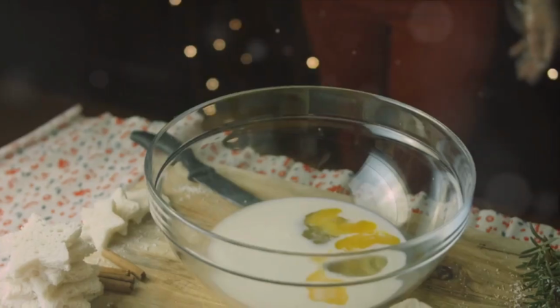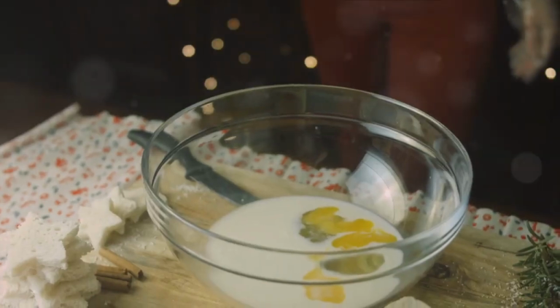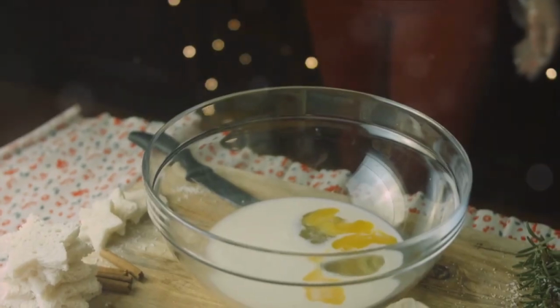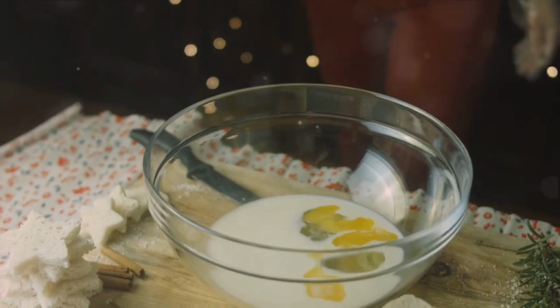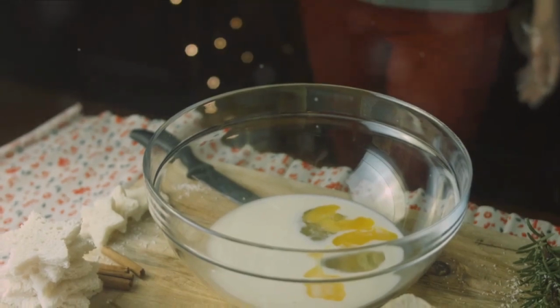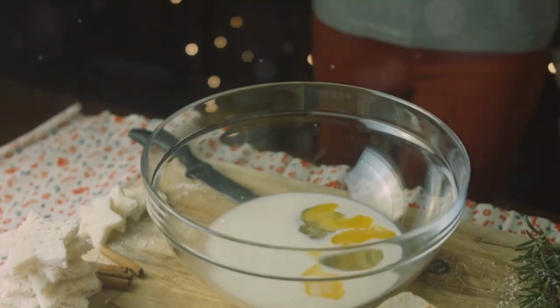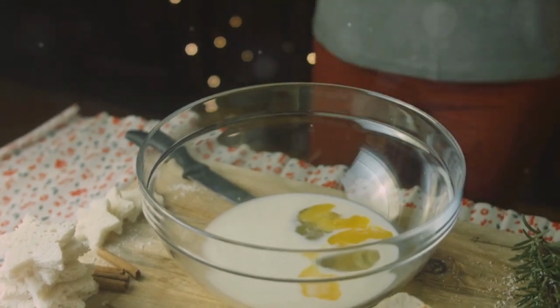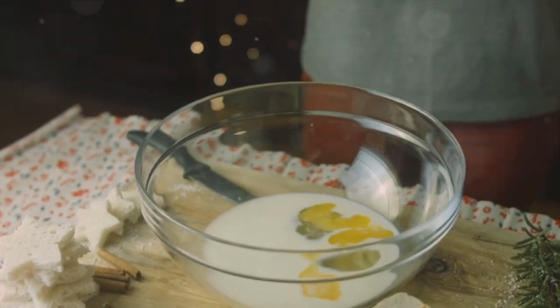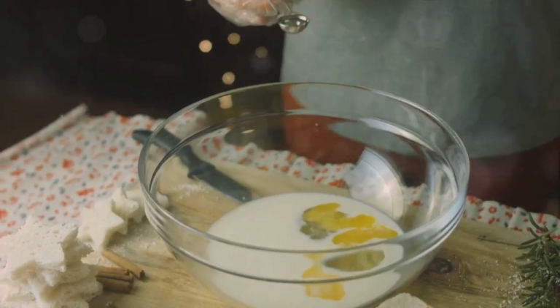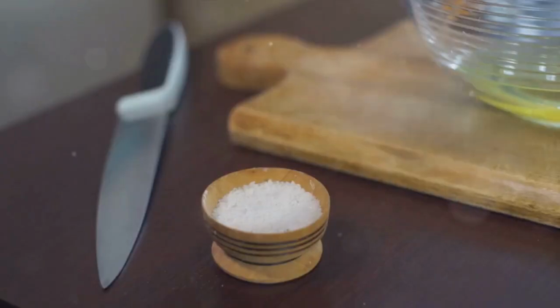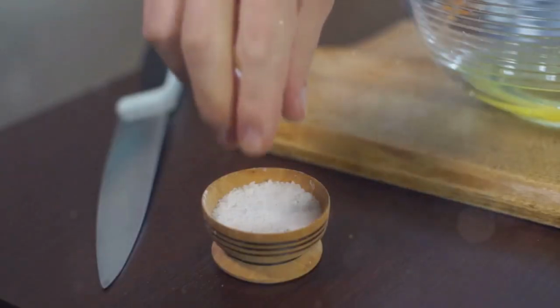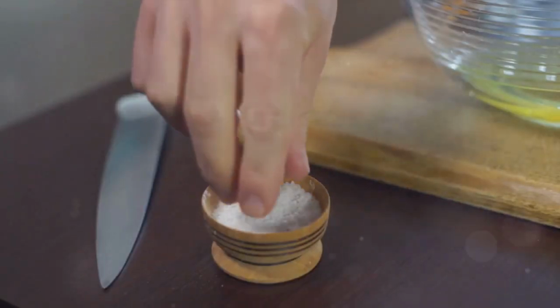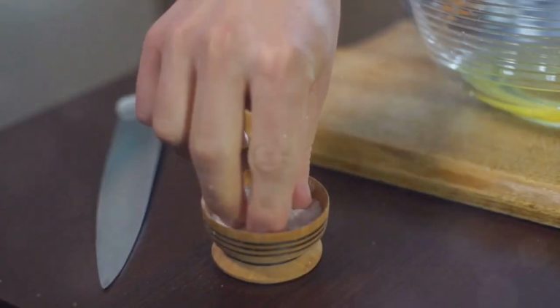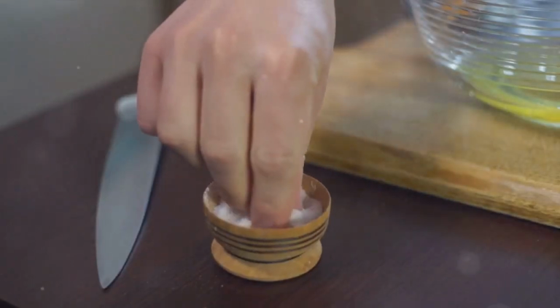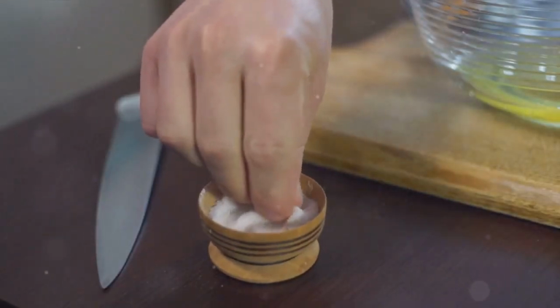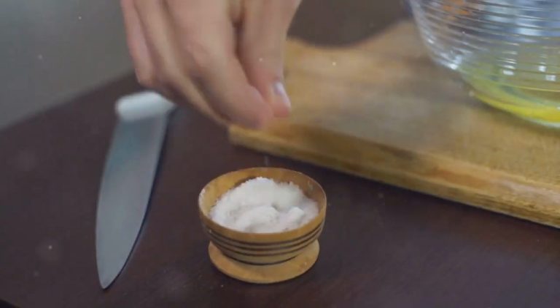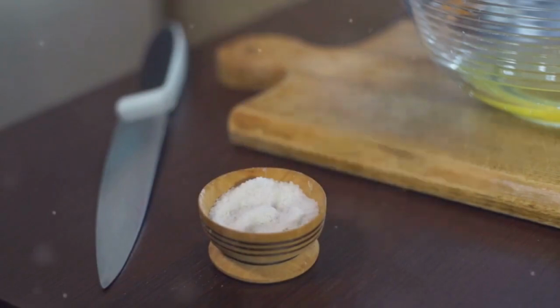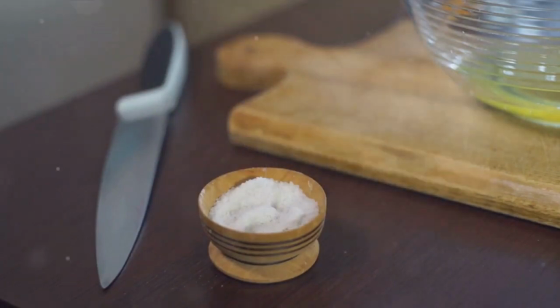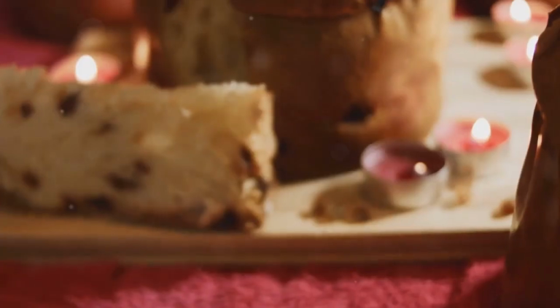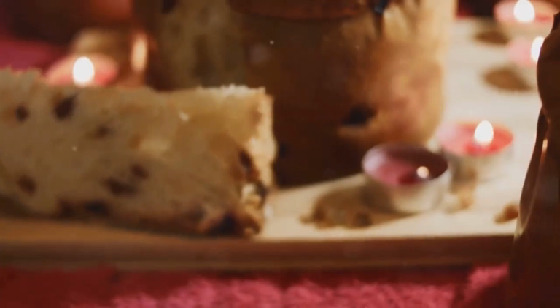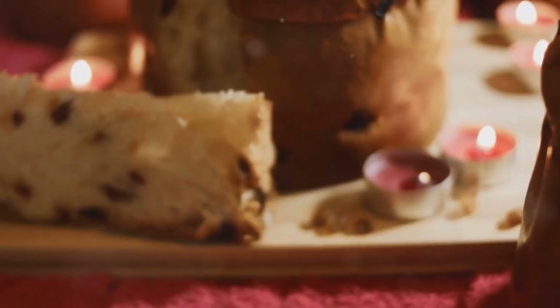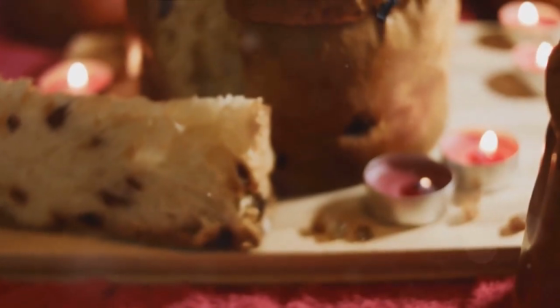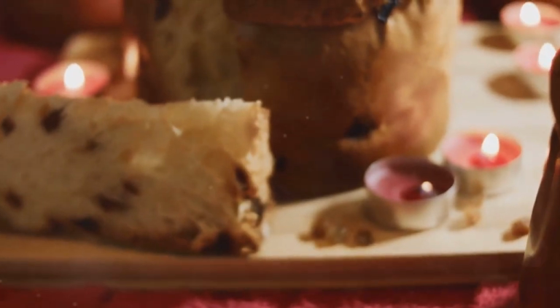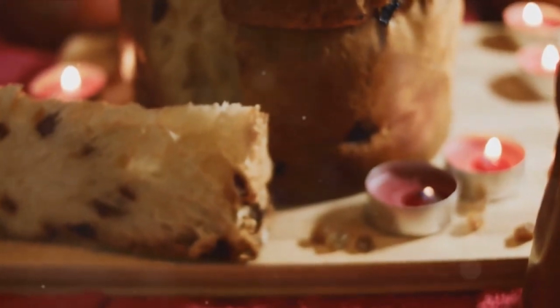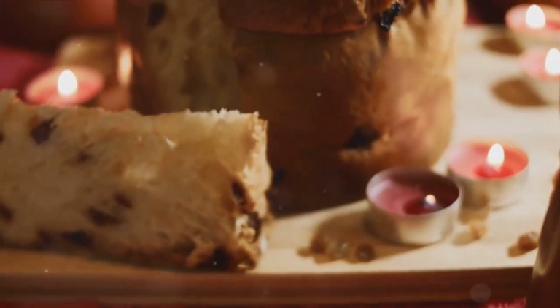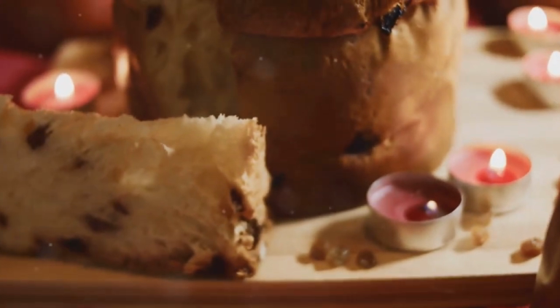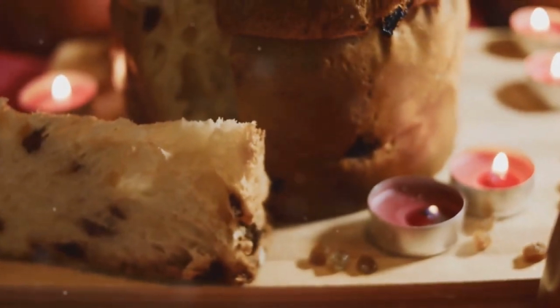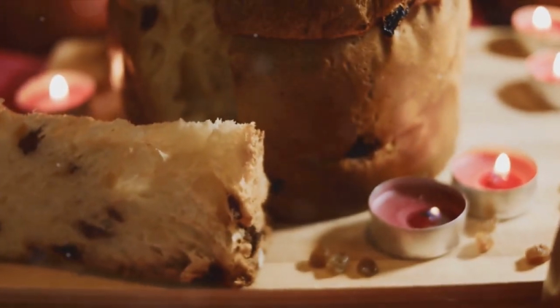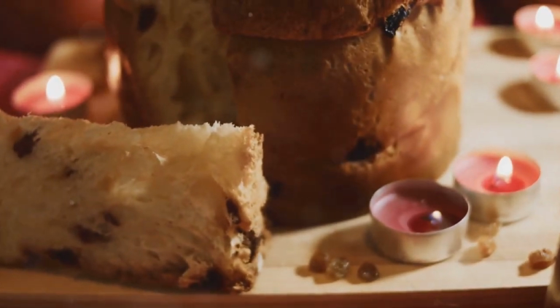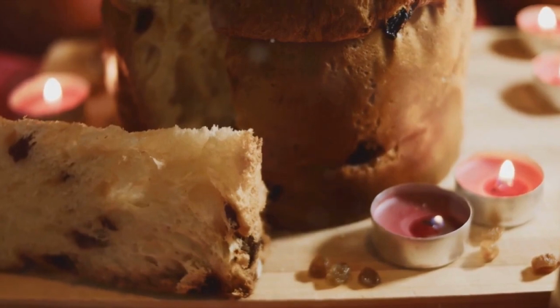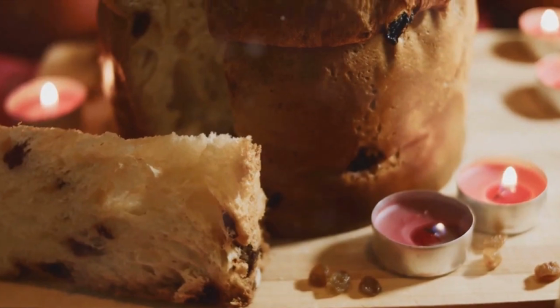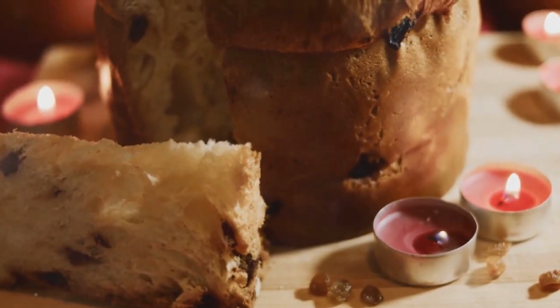To enhance the flavors, a splash of vanilla extract is a must. And finally, just a pinch of salt to balance out the sweetness. These ingredients will come together to create the comforting and festive cranberry orange bread pudding.